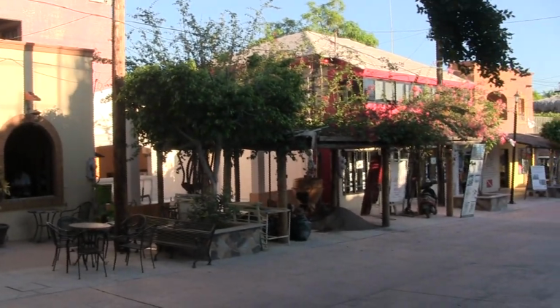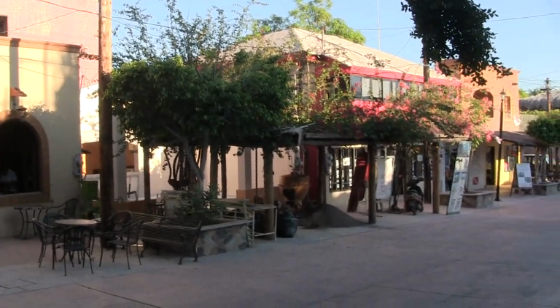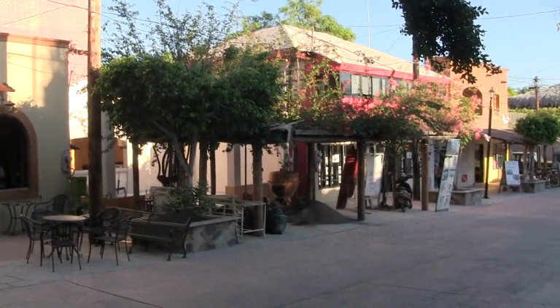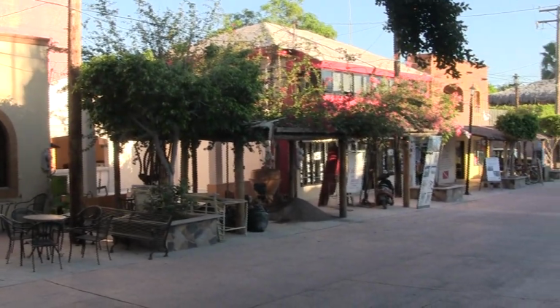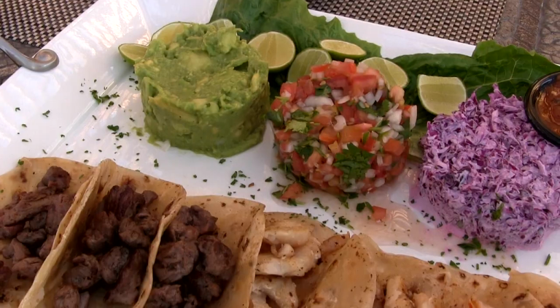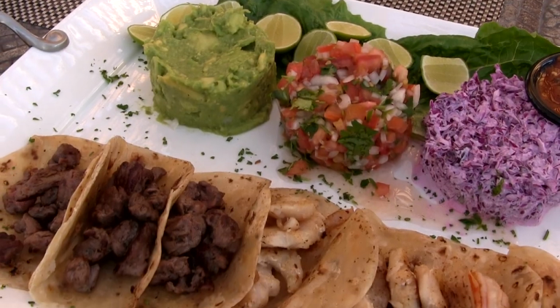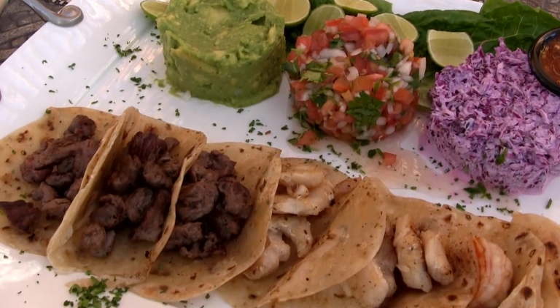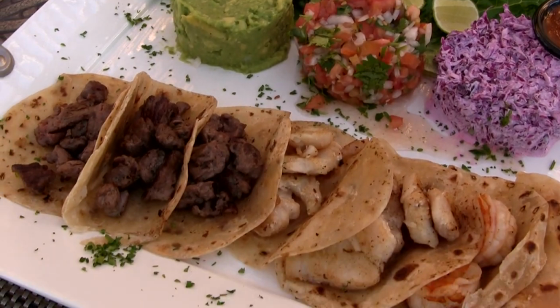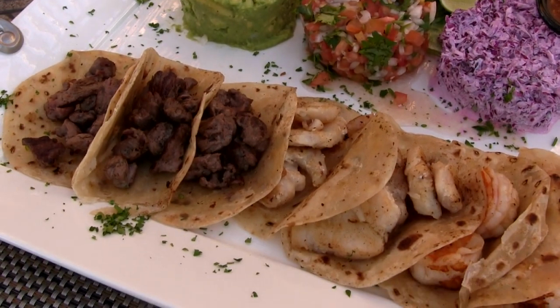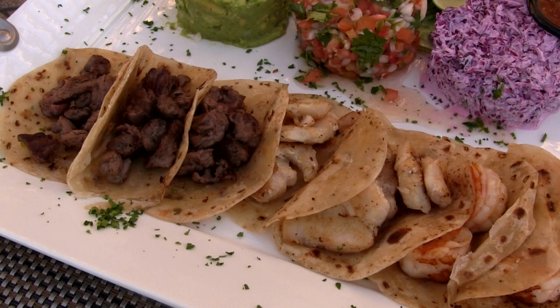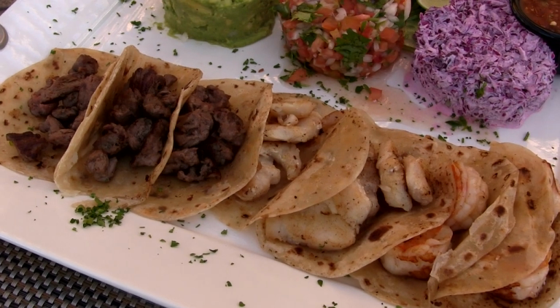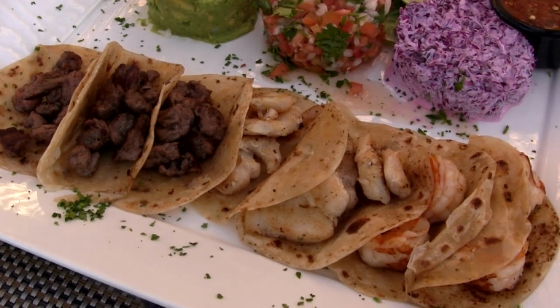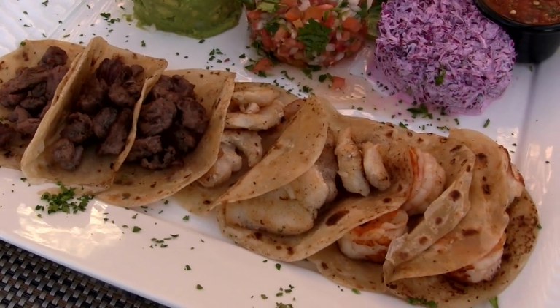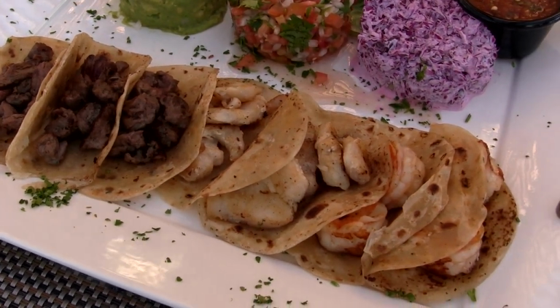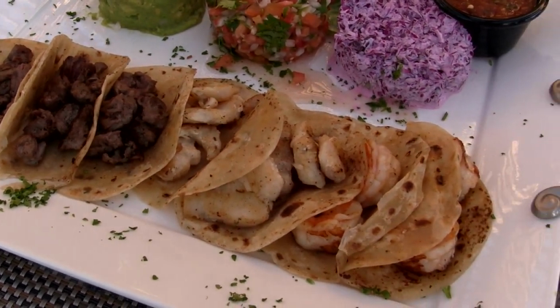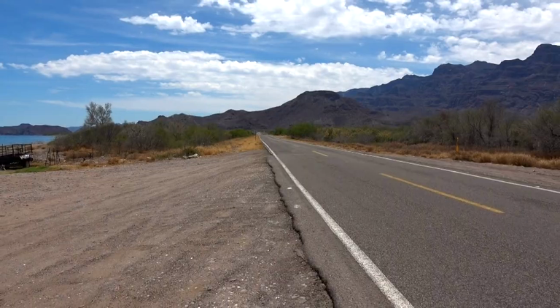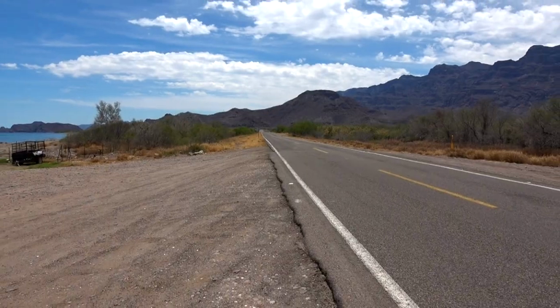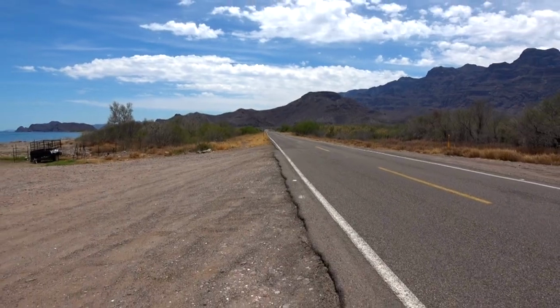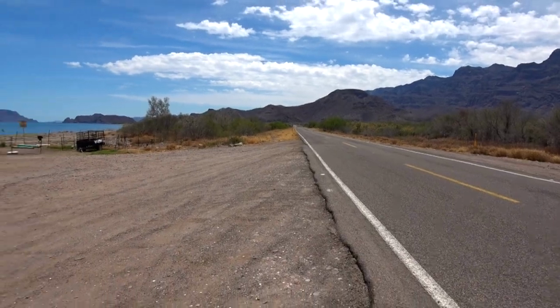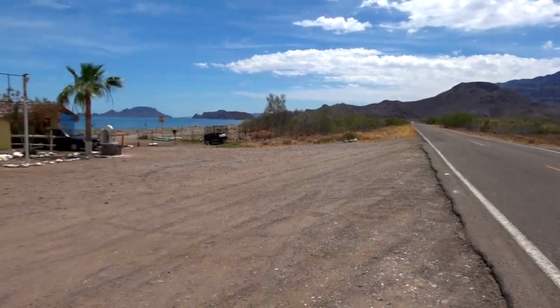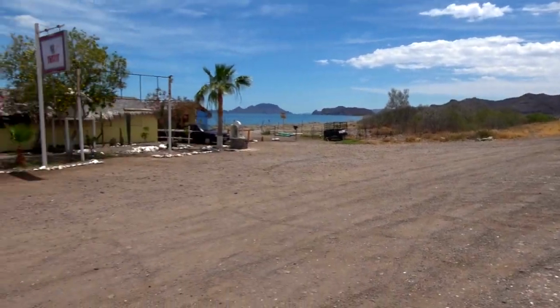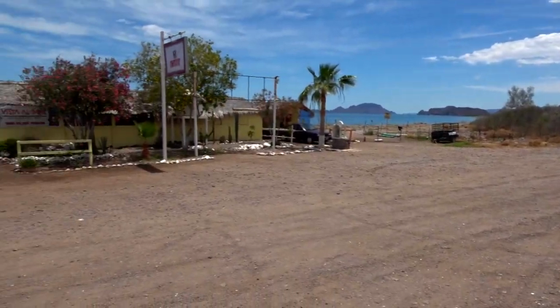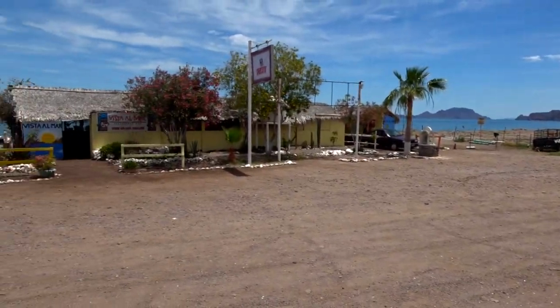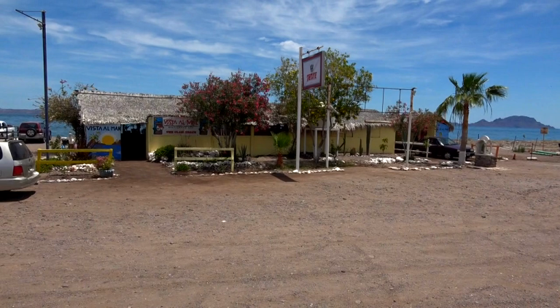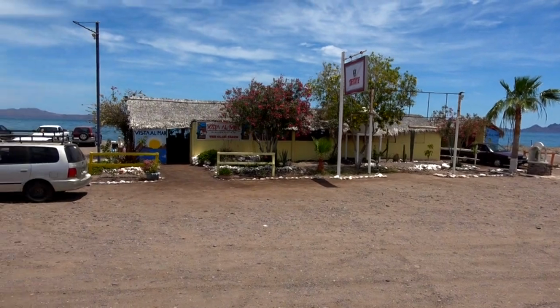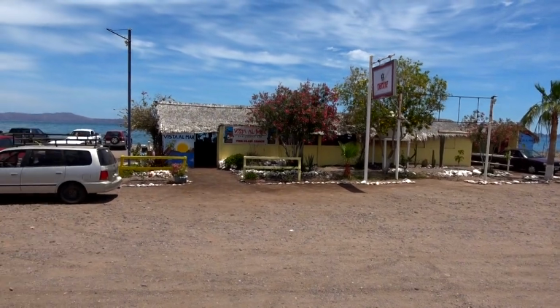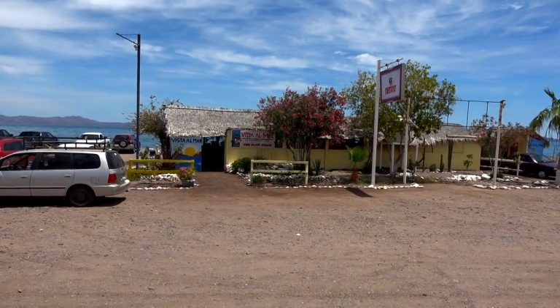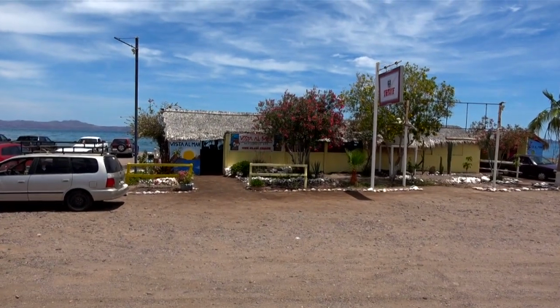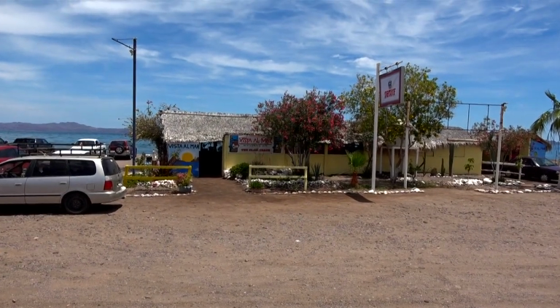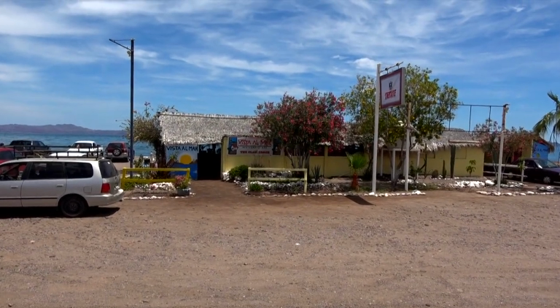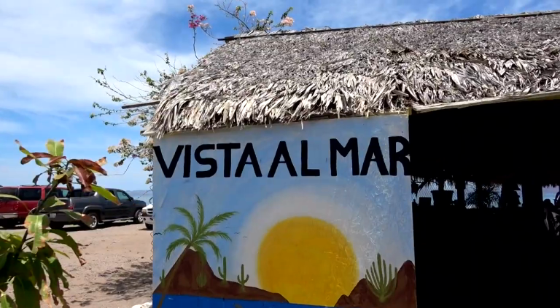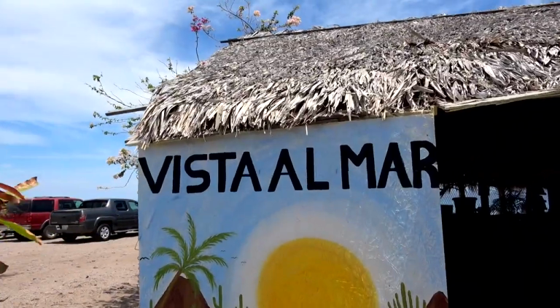There are plenty of great places to eat in Loreto, but in my opinion there are two that you can bet on to be a standout meal. Numero uno is Vista al Mar, about 10 minutes outside of town.